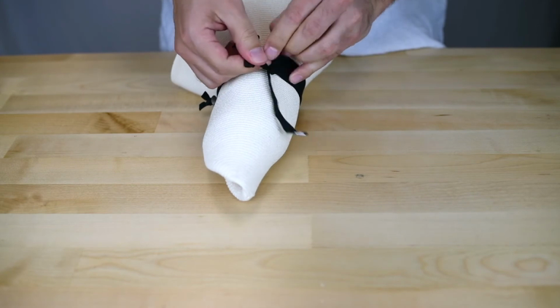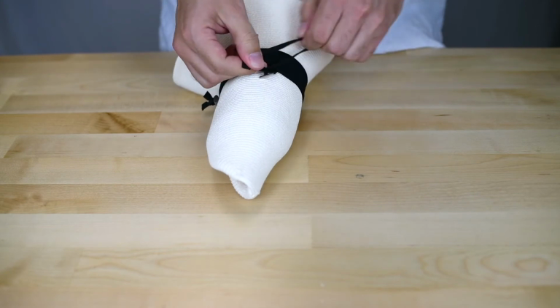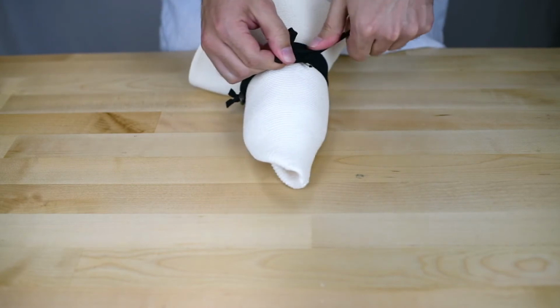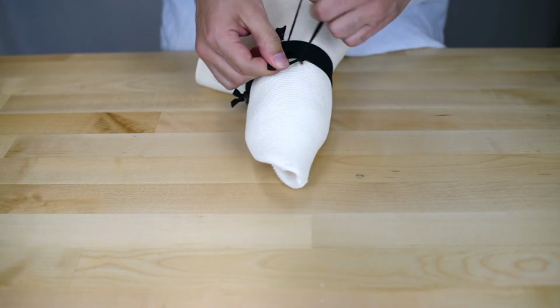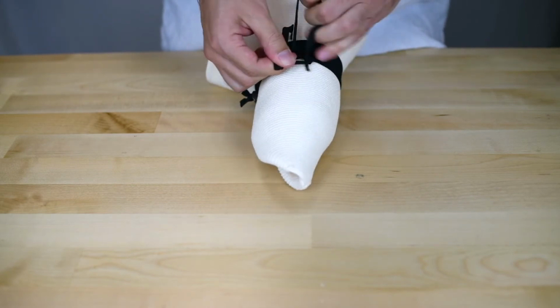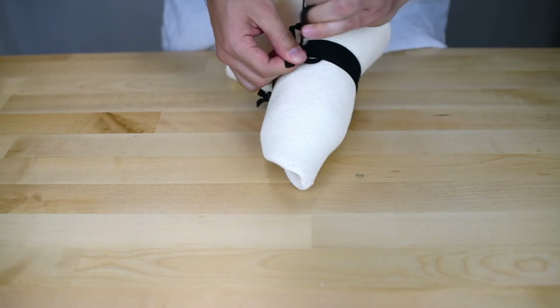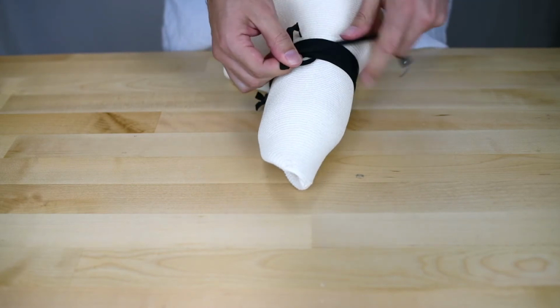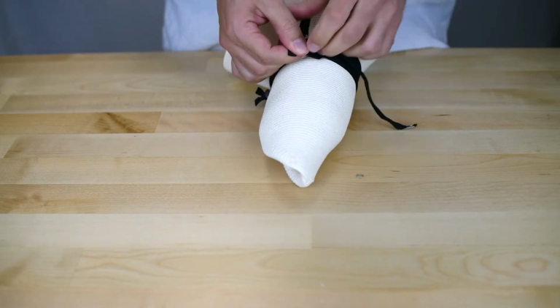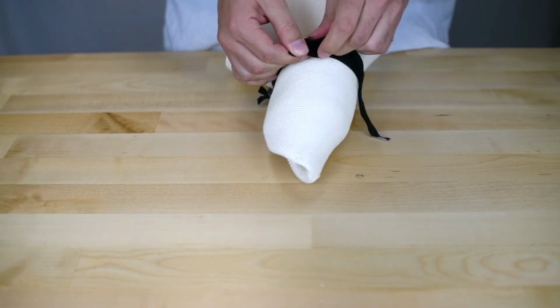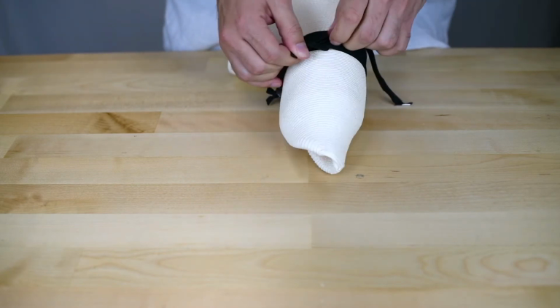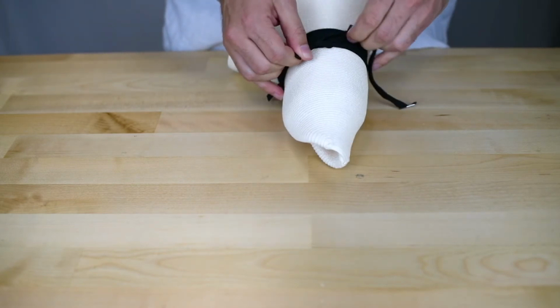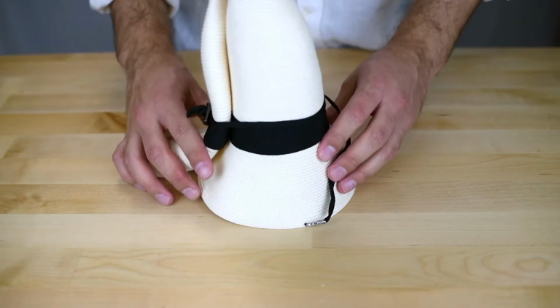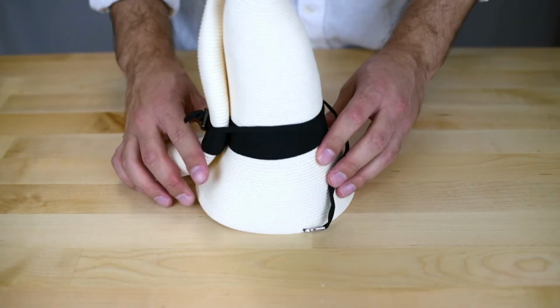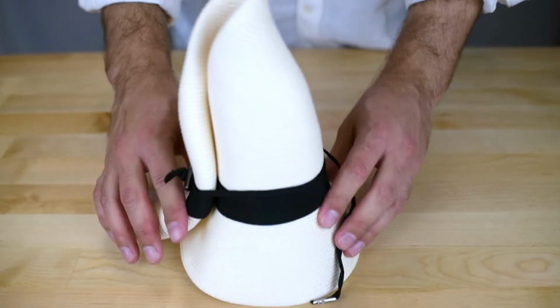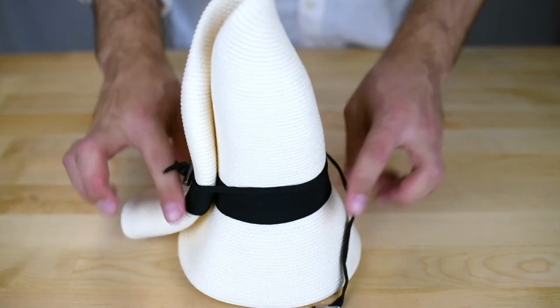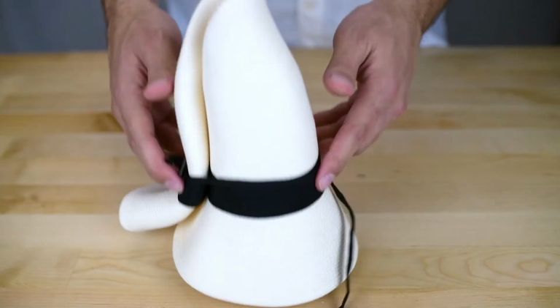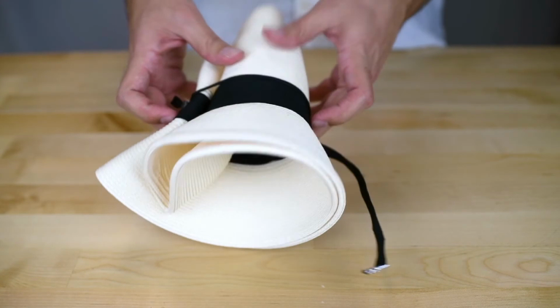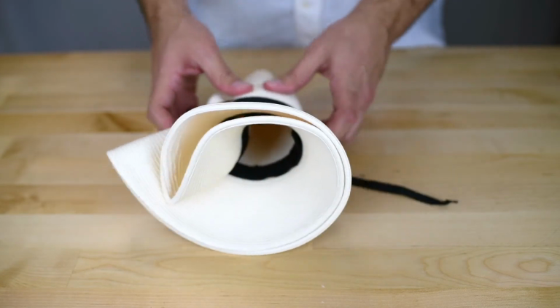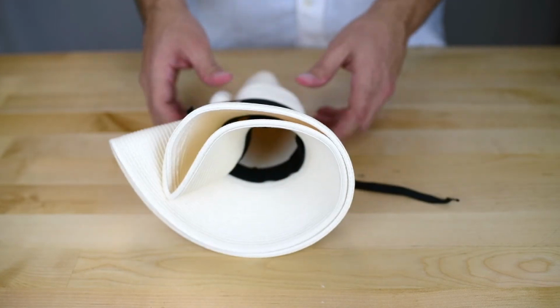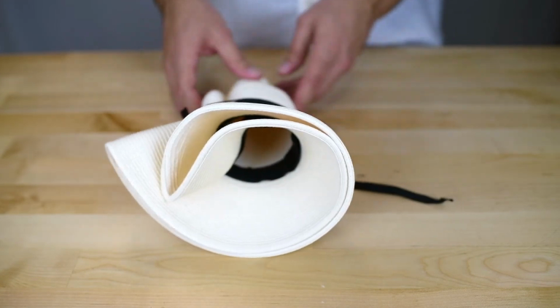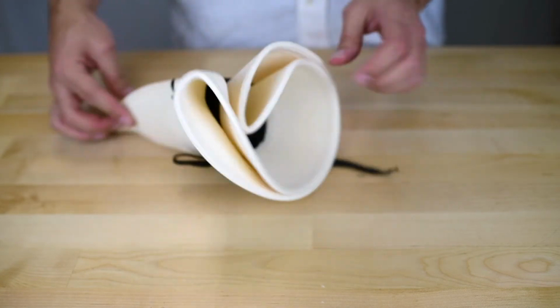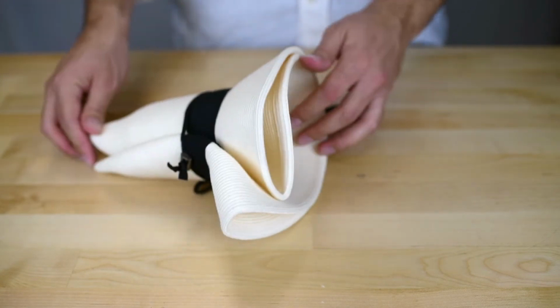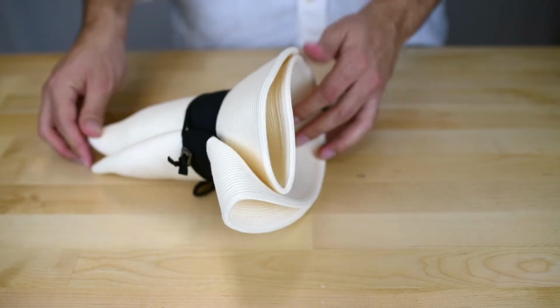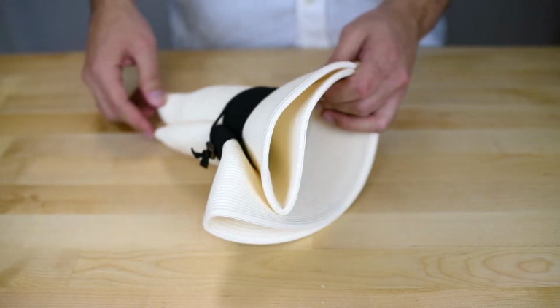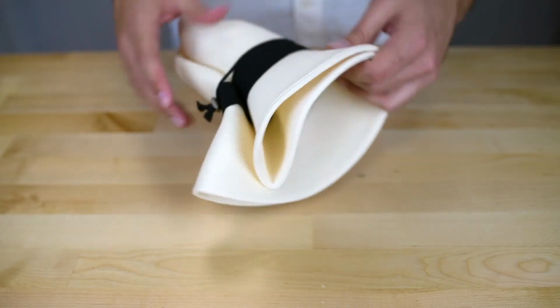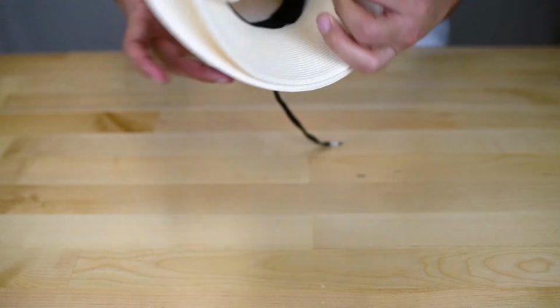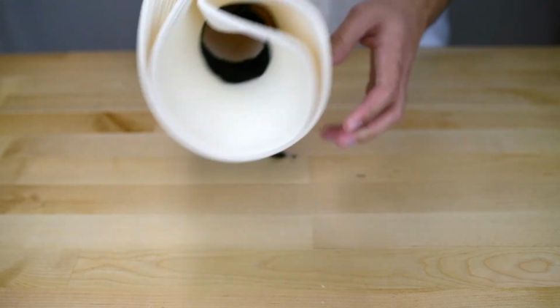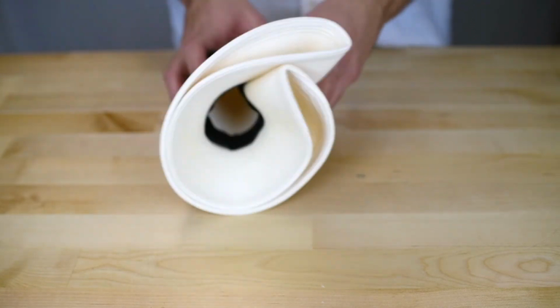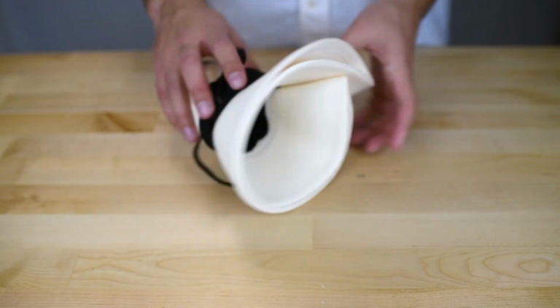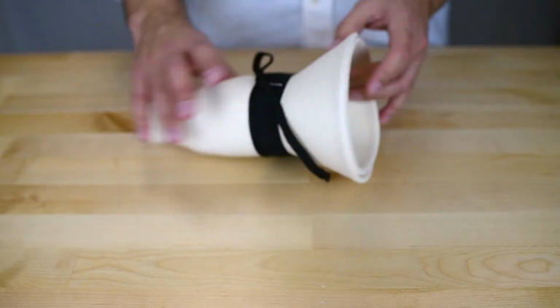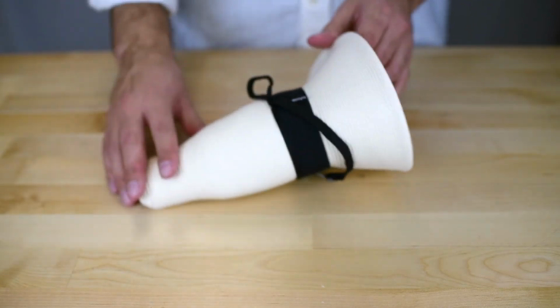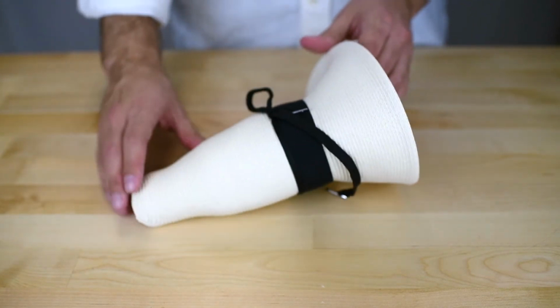The choice of knot is up to you. Voila, you're ready to go. Bon voyage — enjoy your next adventure with your Pineapple and Star hat.